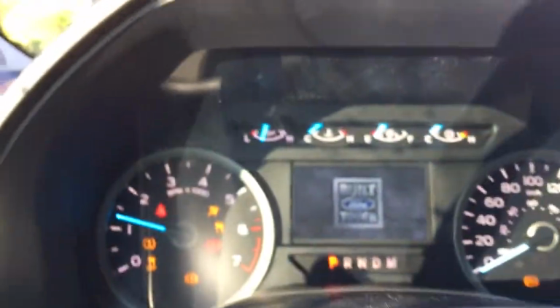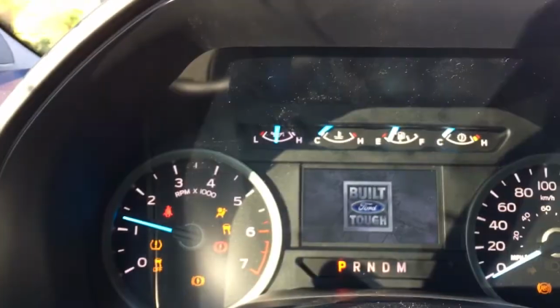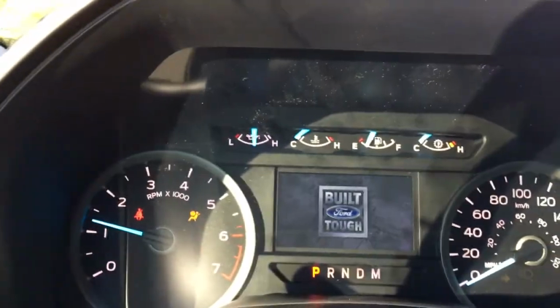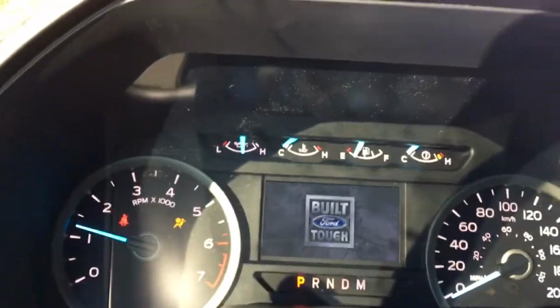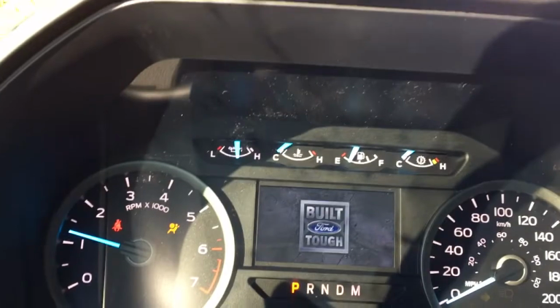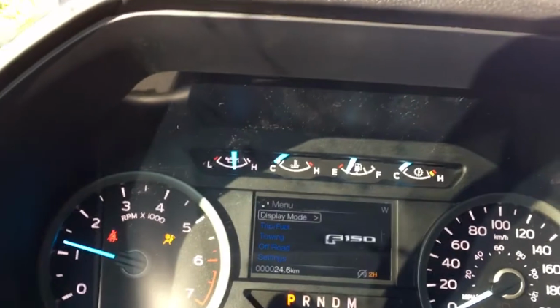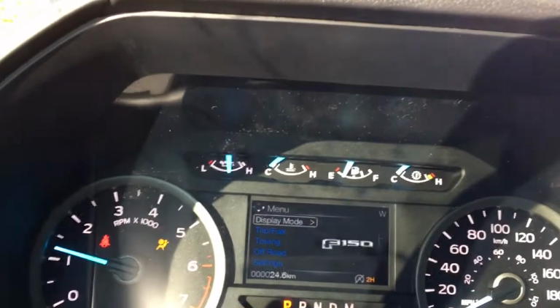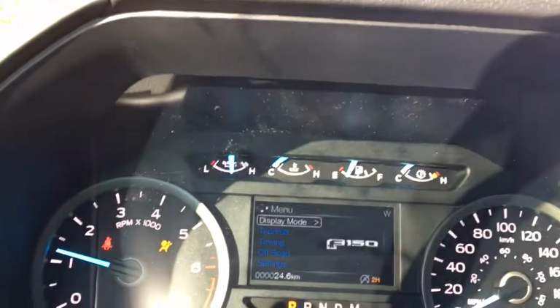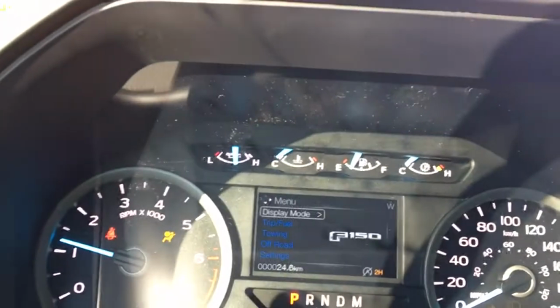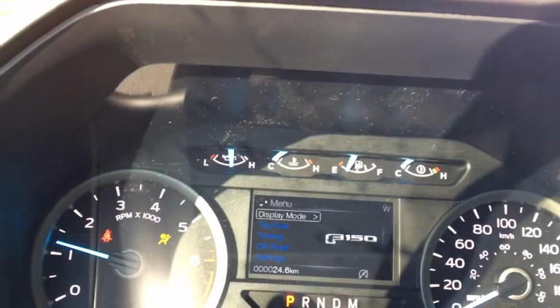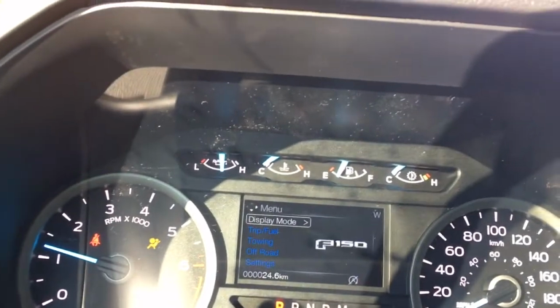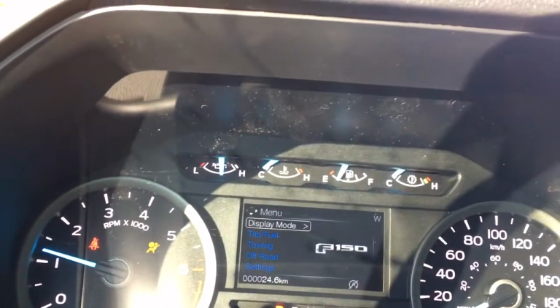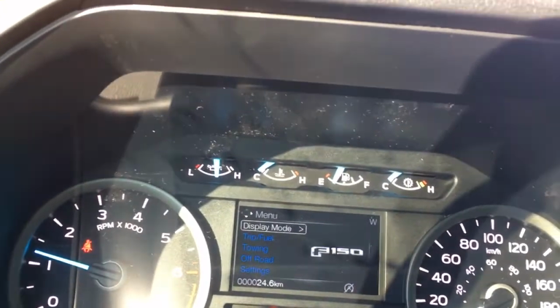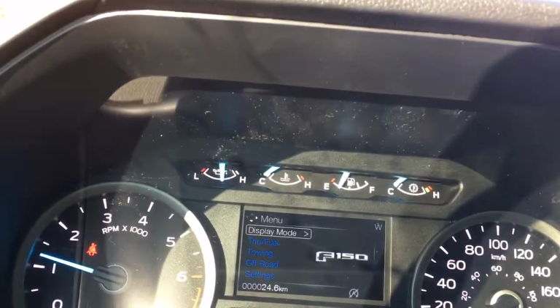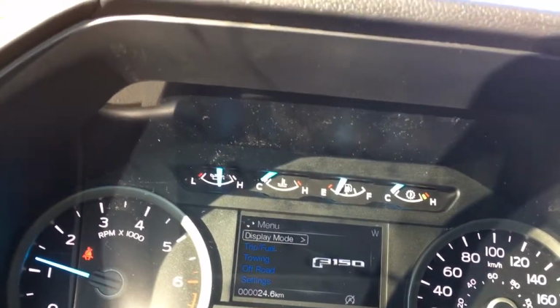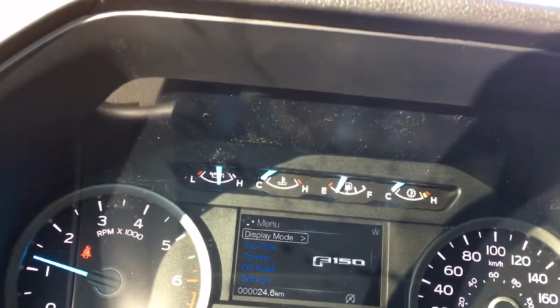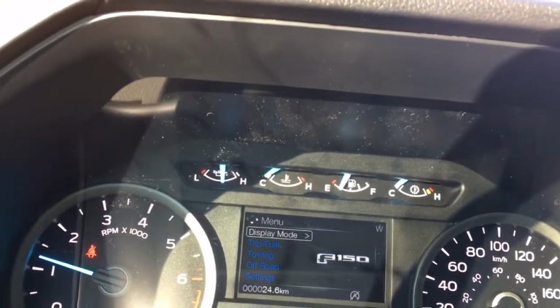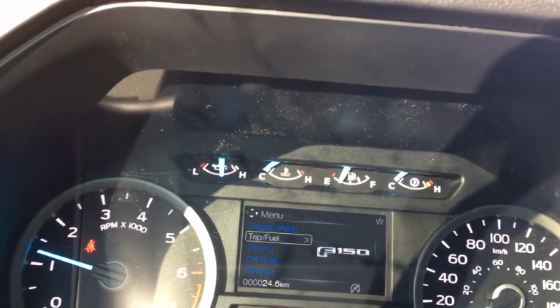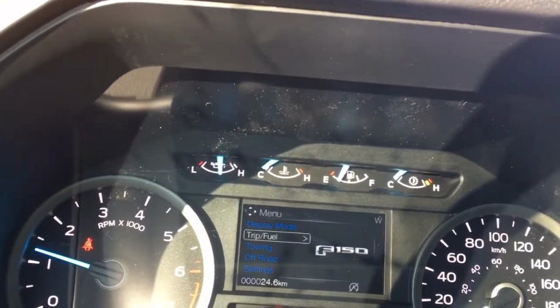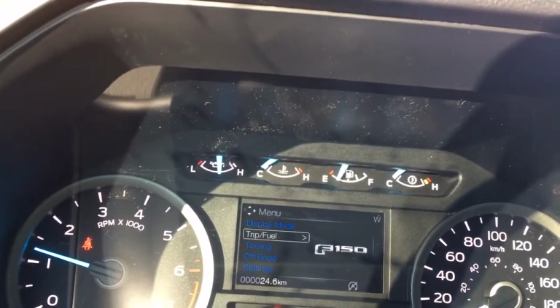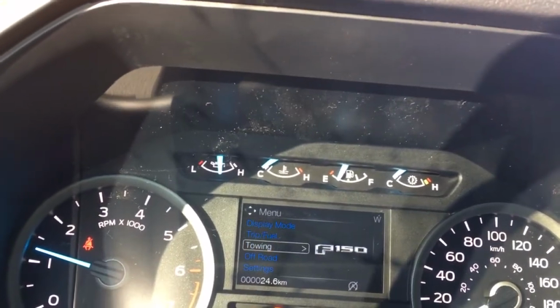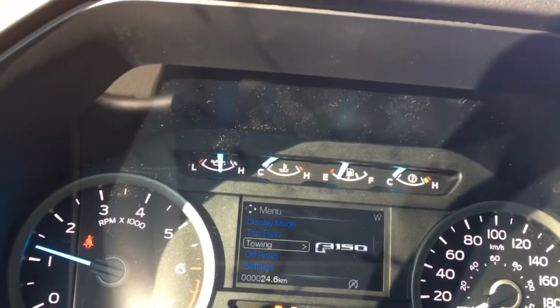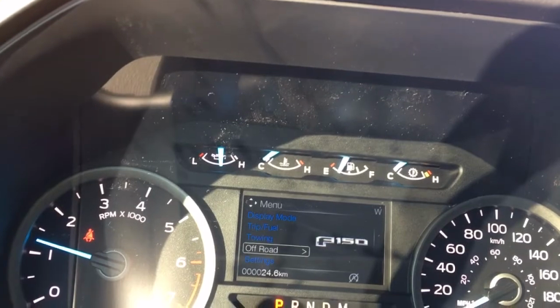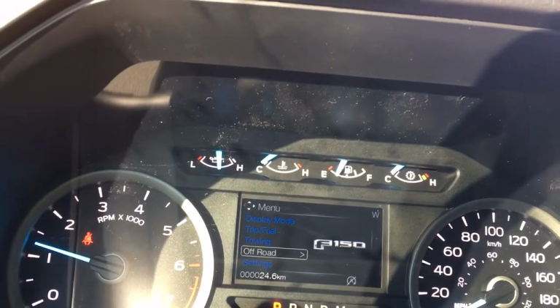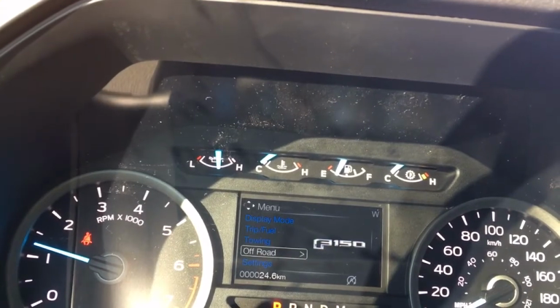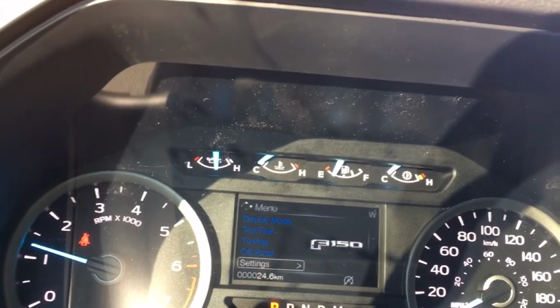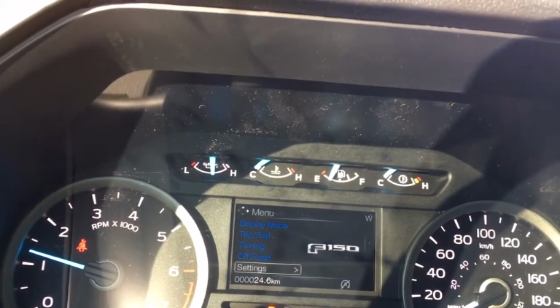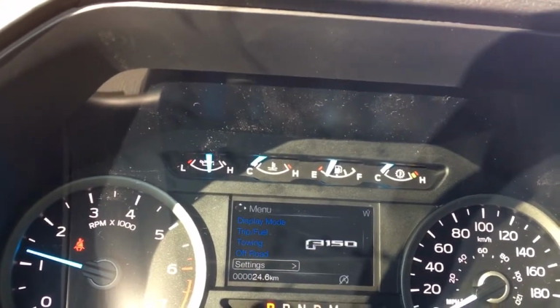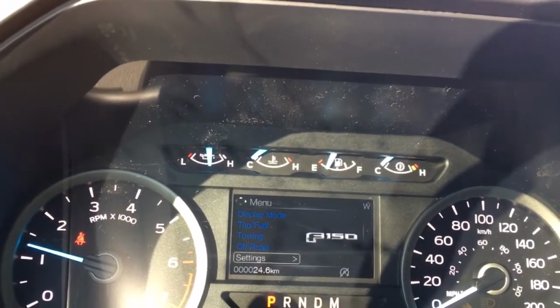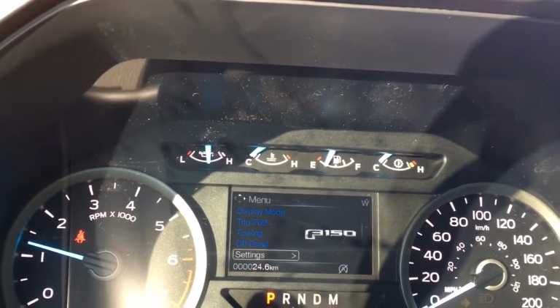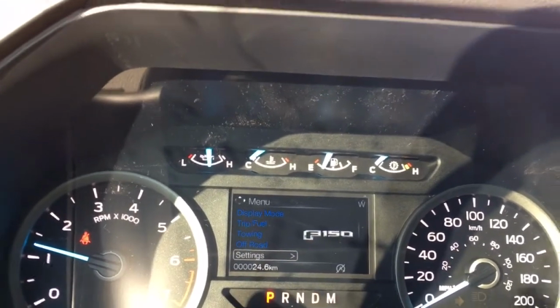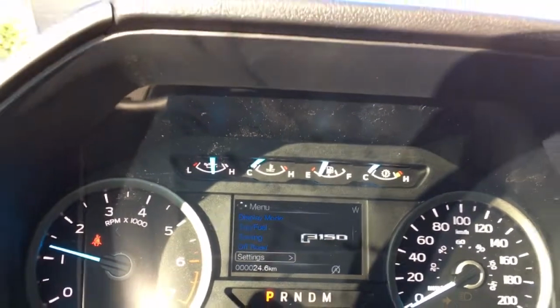When we start the vehicle, you're going to see any important messages as well as a menu that we can toggle through: display mode, trip fuel, towing, off-road, settings — and these all have sub-menus.